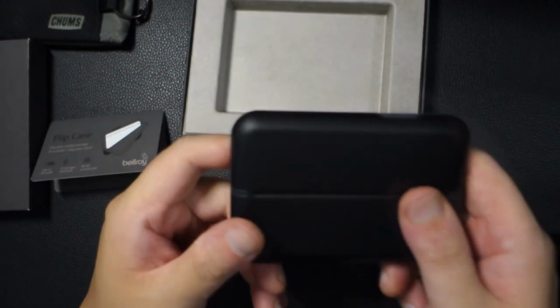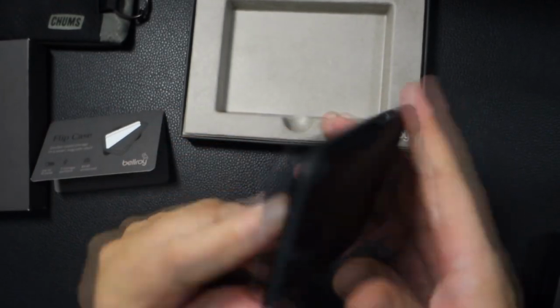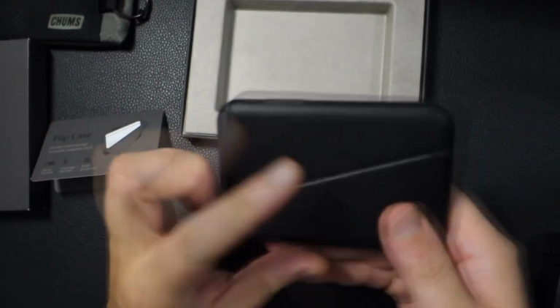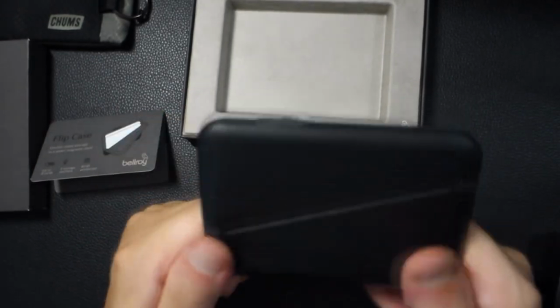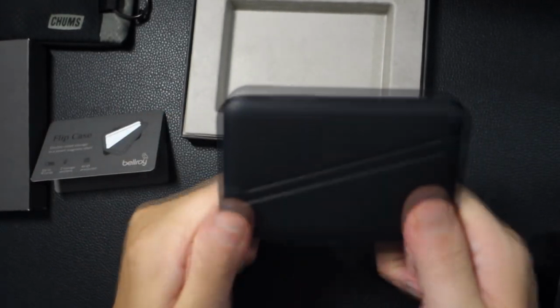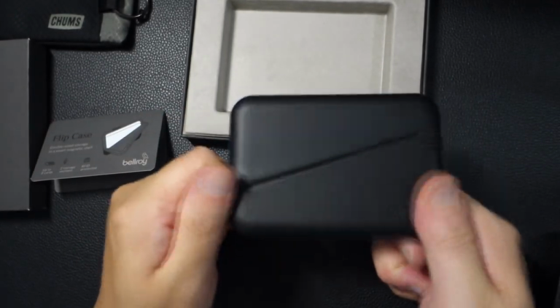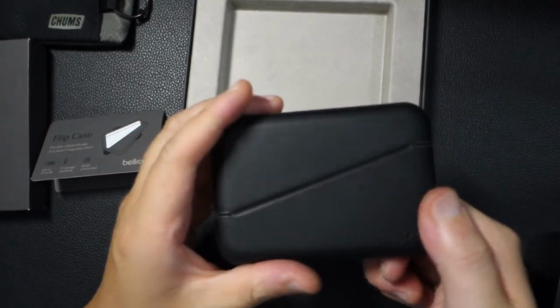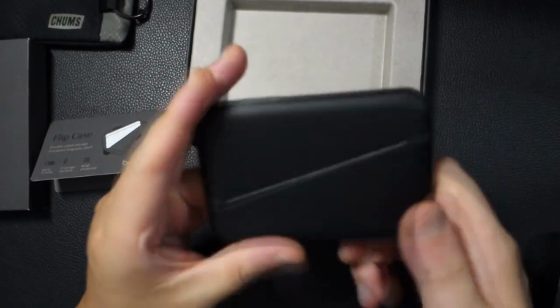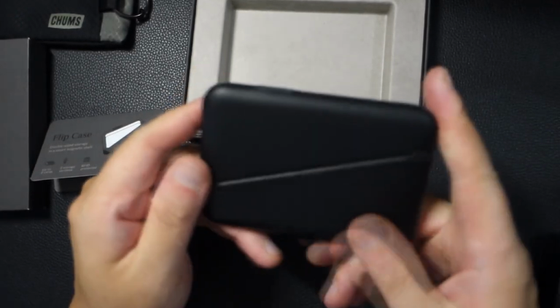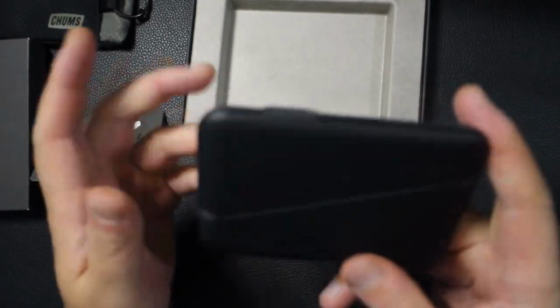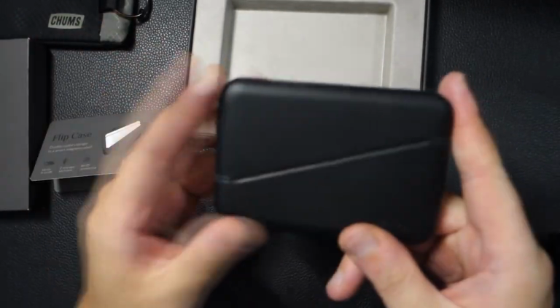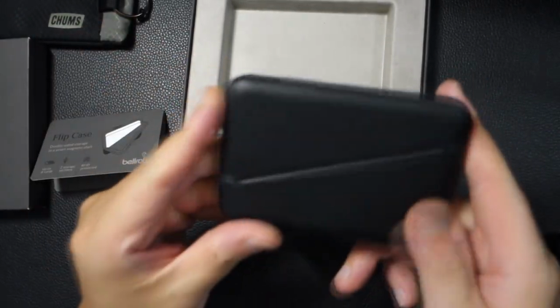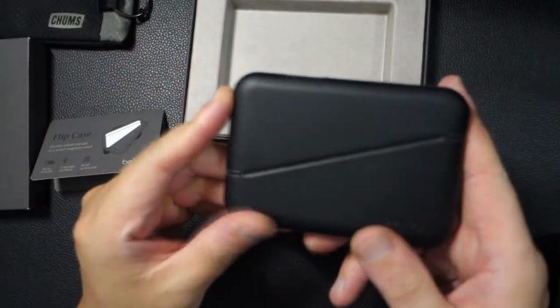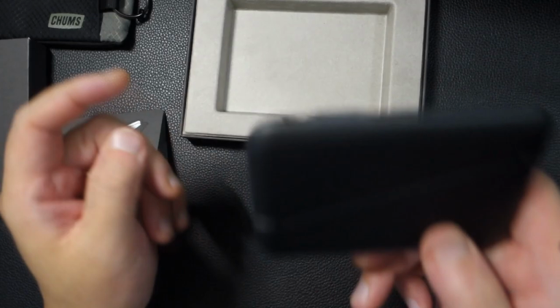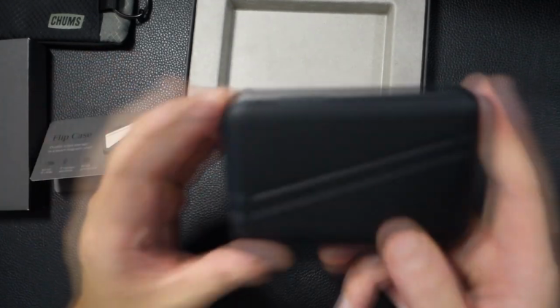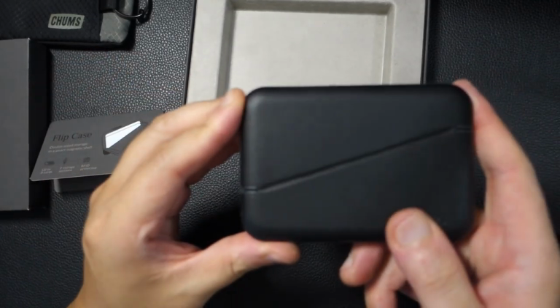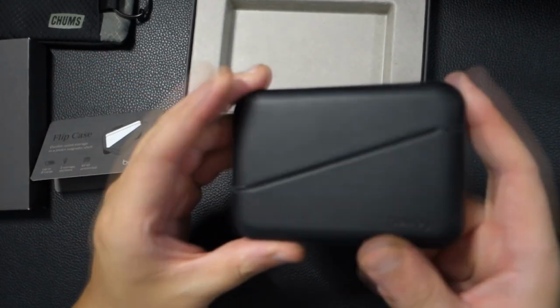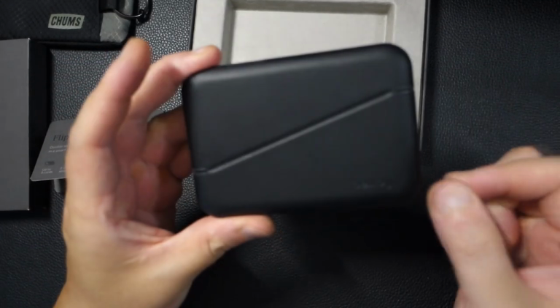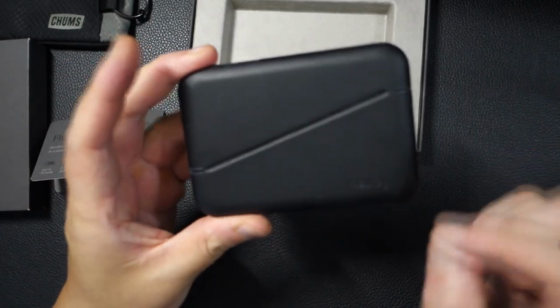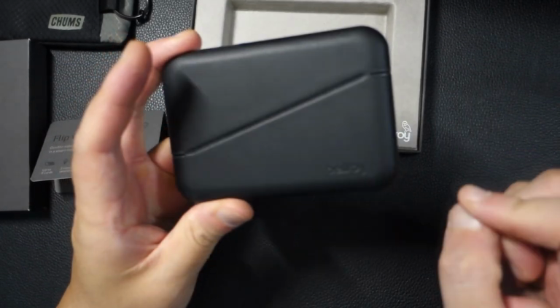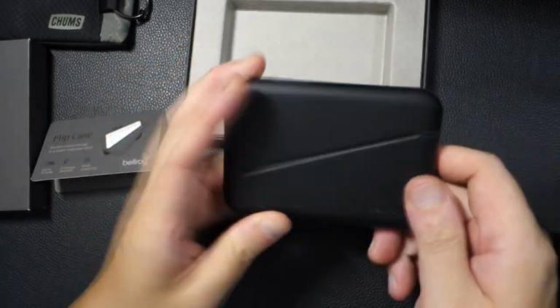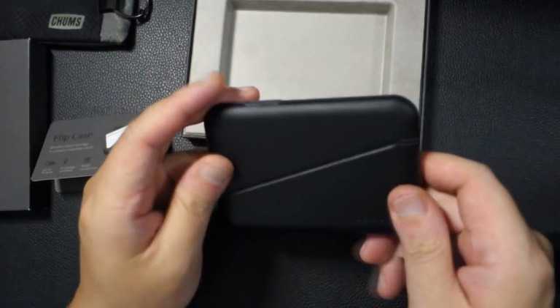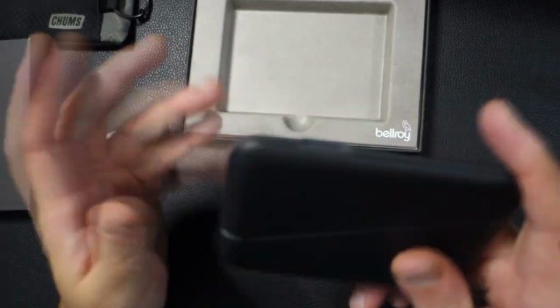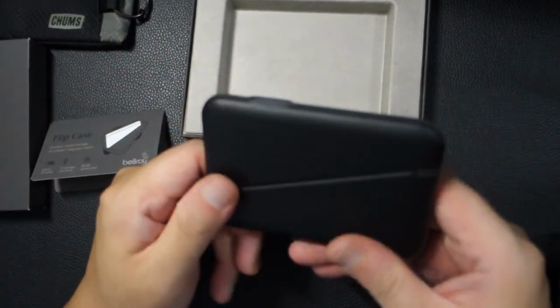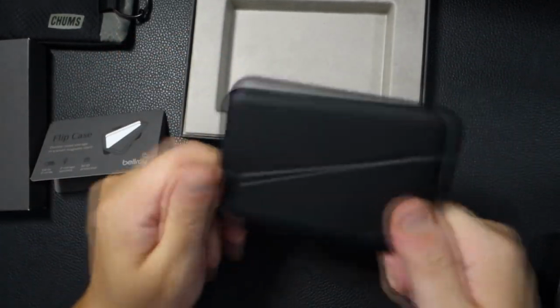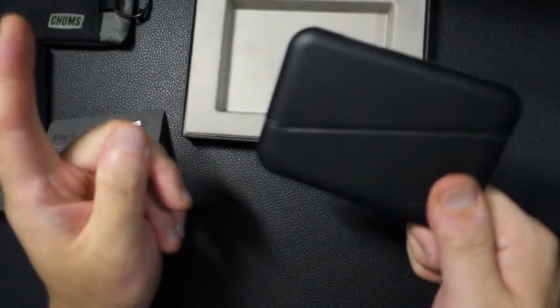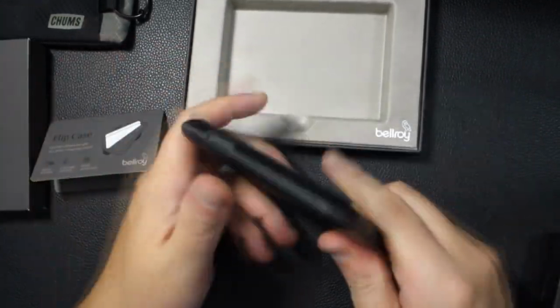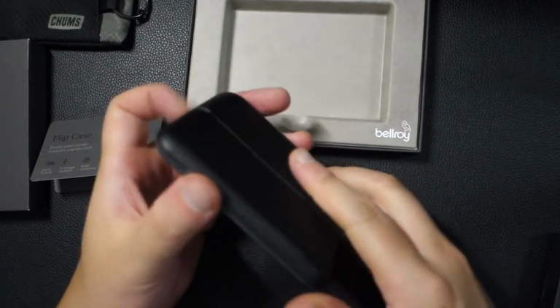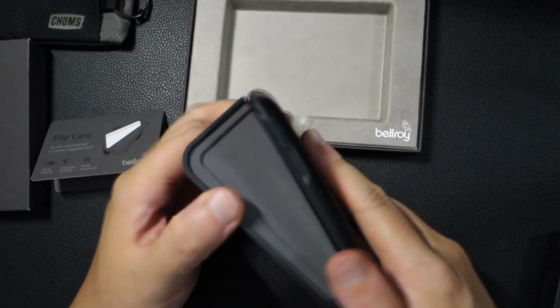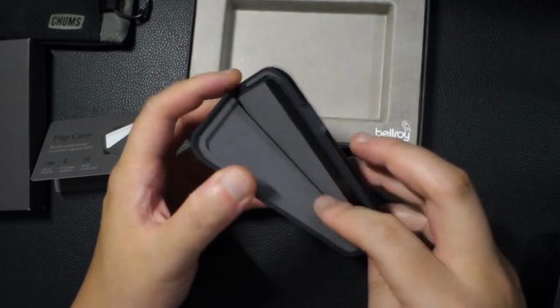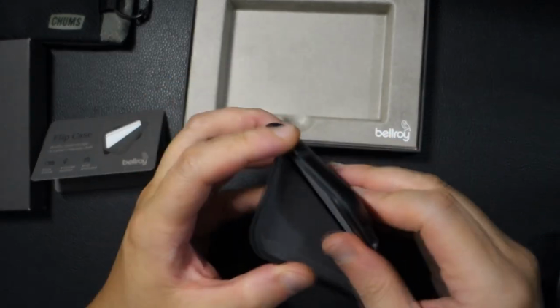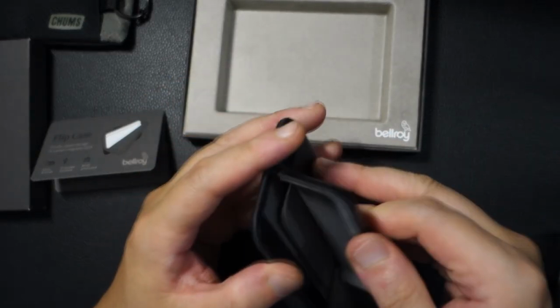There's a version 1 and there's a version 2 of this particular wallet. Version 2 can actually hold a little bit more, but it has cheaper materials inside. Version 1 doesn't hold as much, but on the inside it looks a little bit nicer.